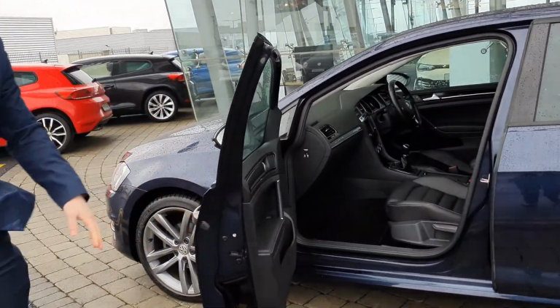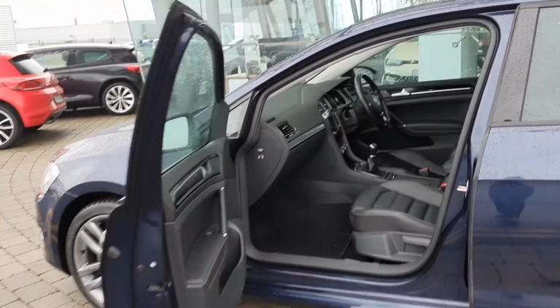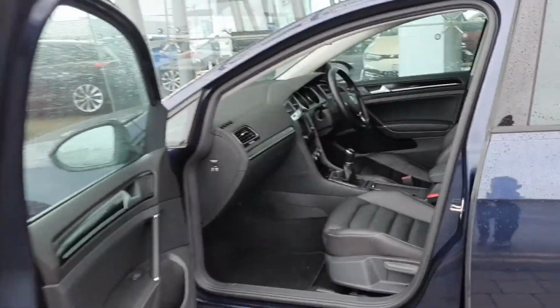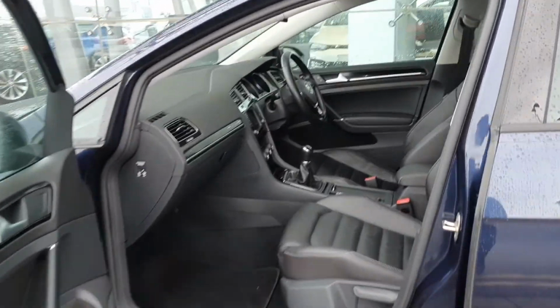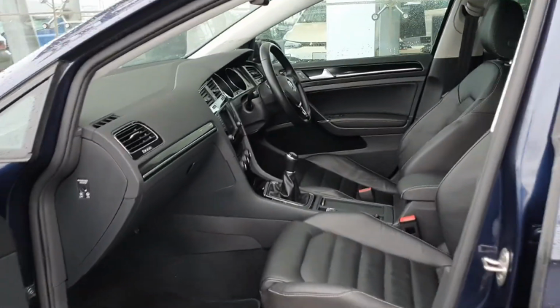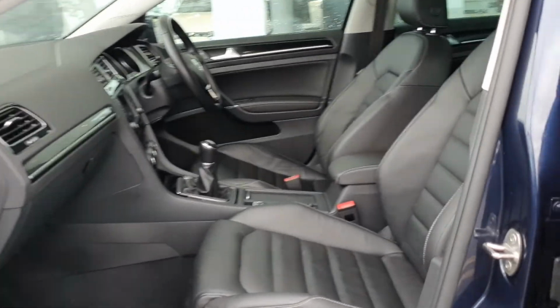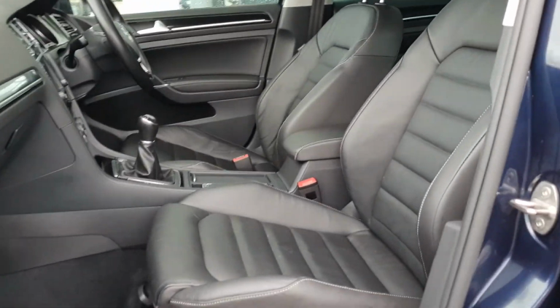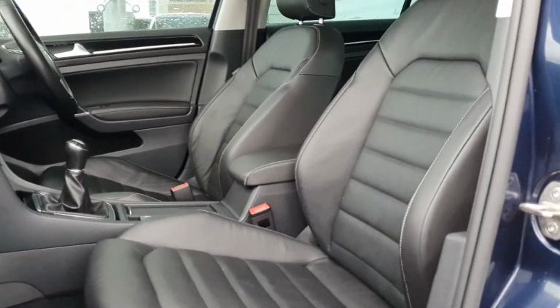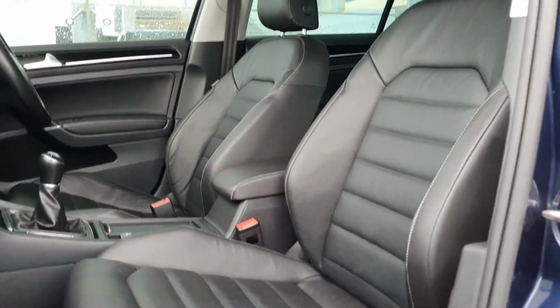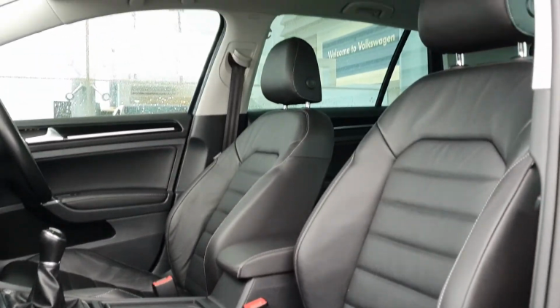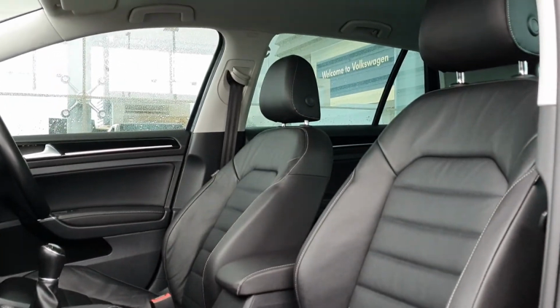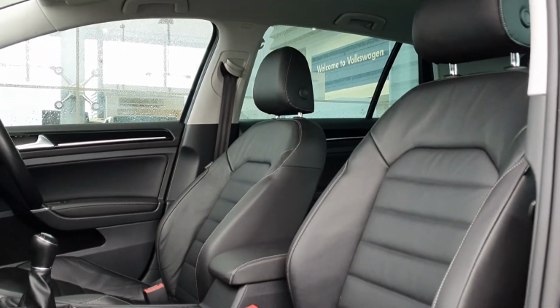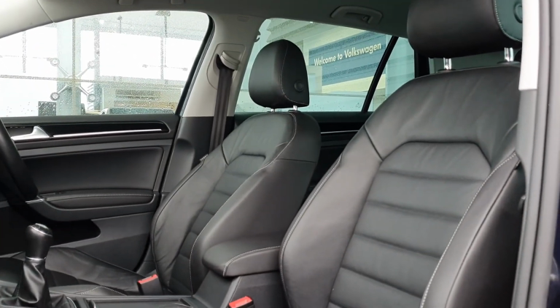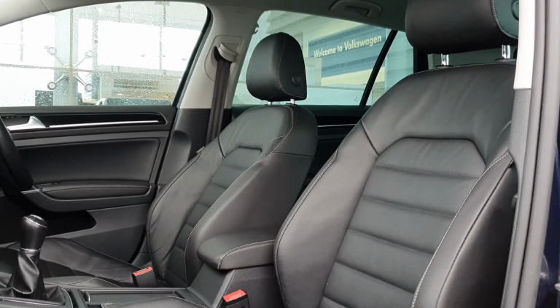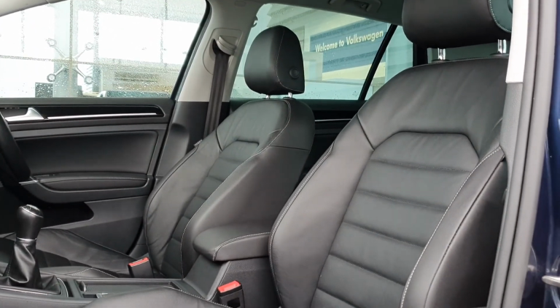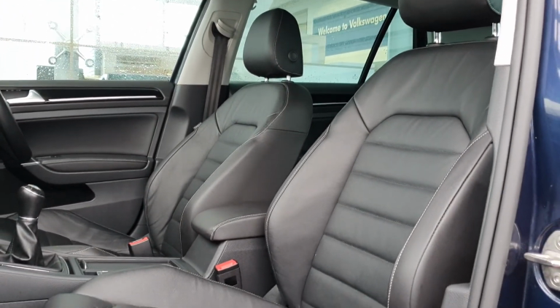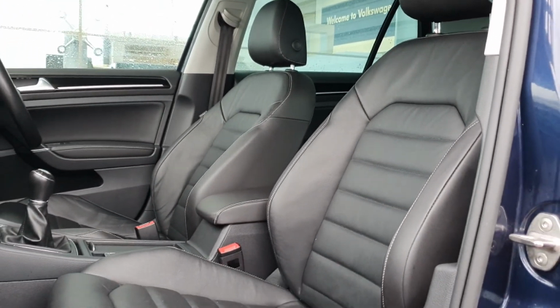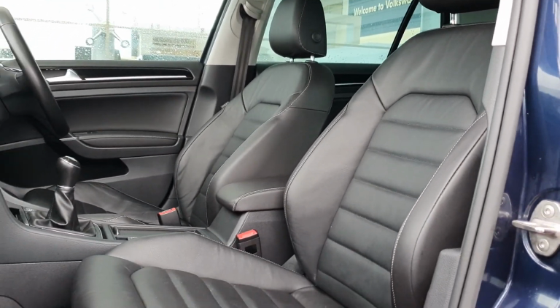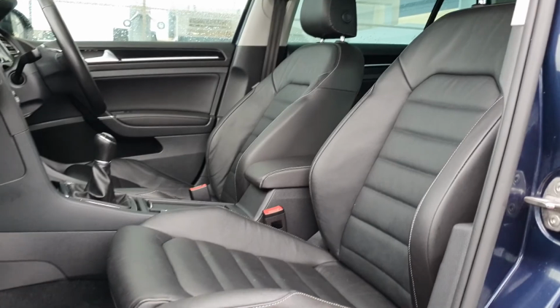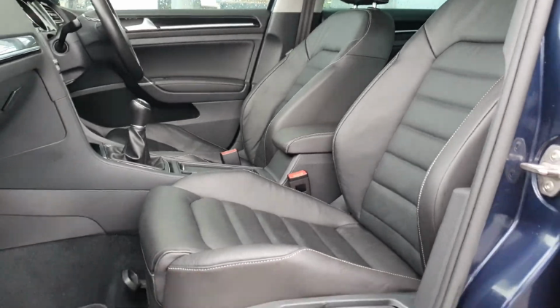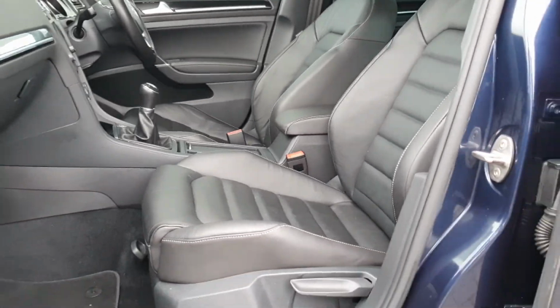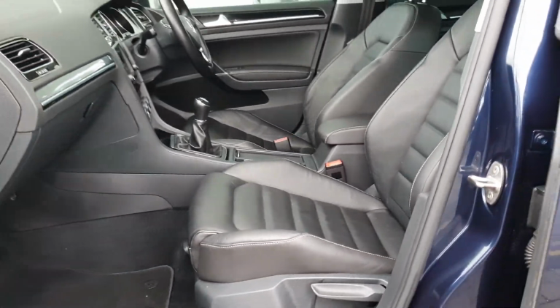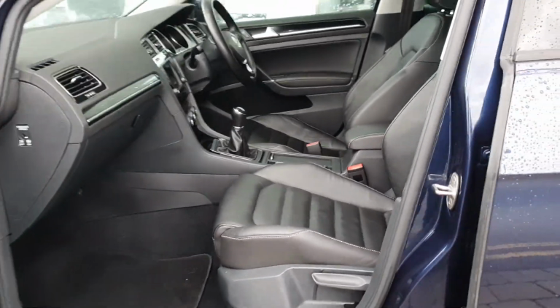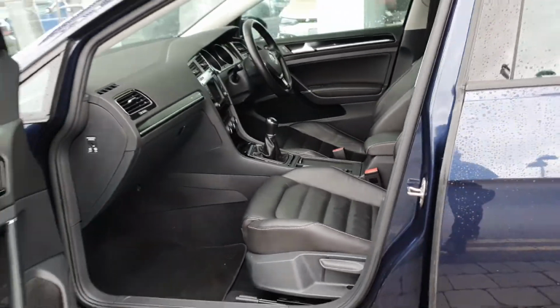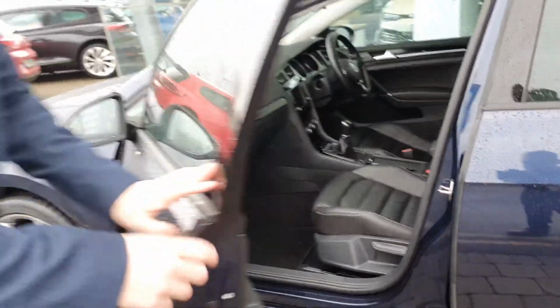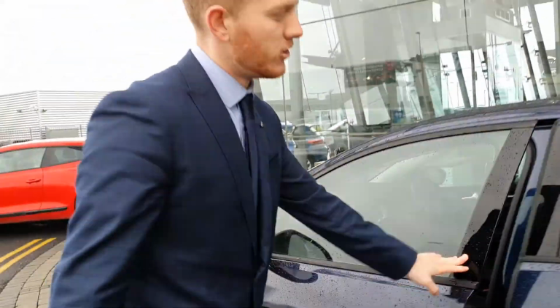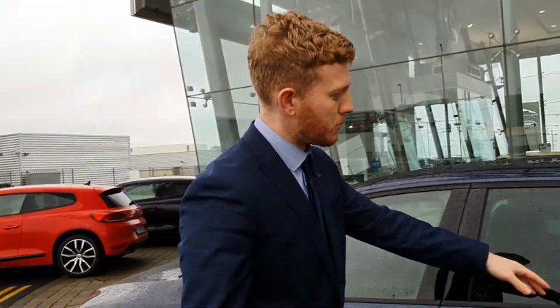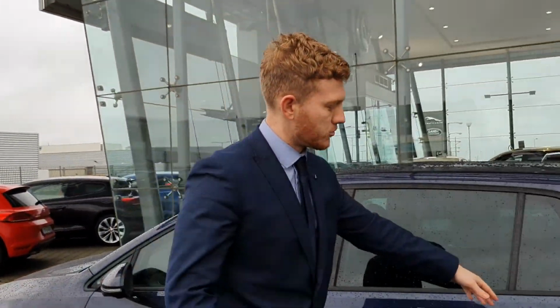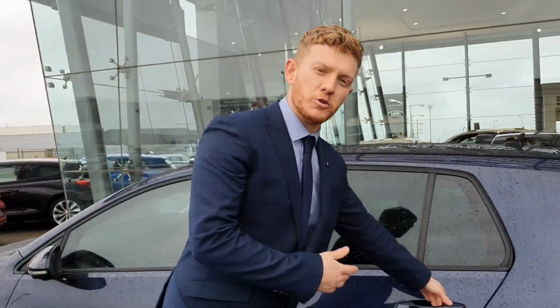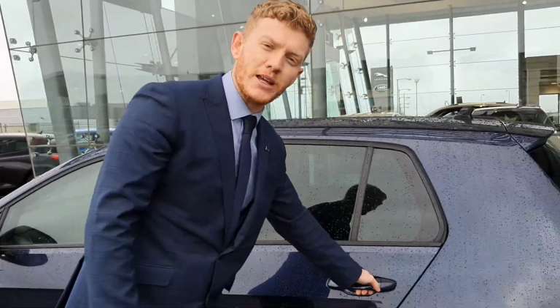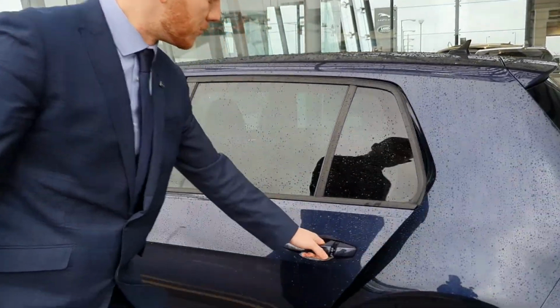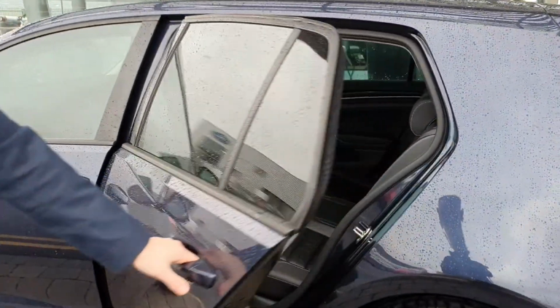That's the inside of the car. The car is finished in this lovely Vienna leather all around, which is really comfortable to sit in. Have a look in the back as well — super spacious in the back.